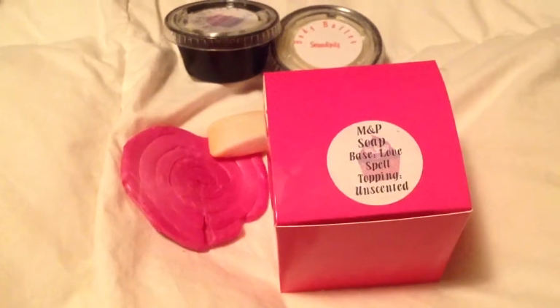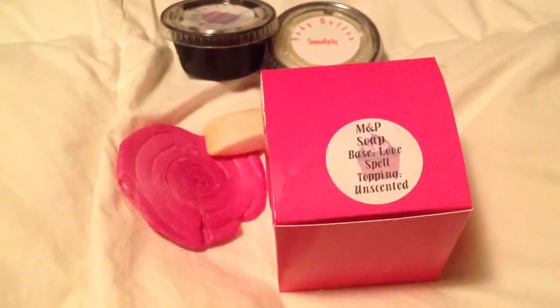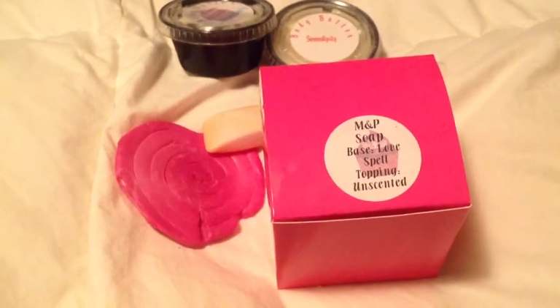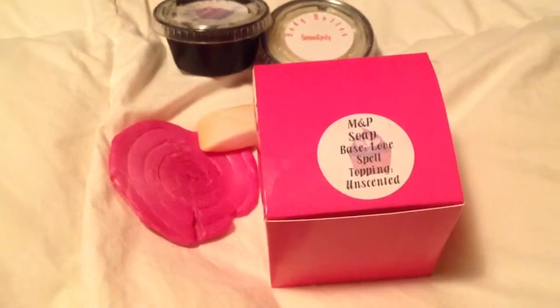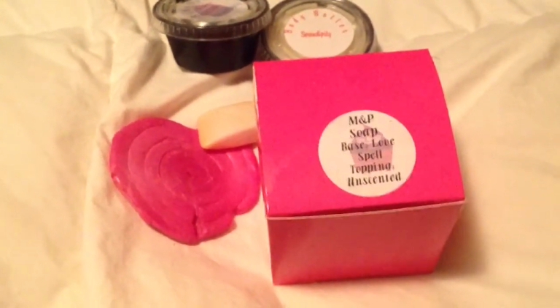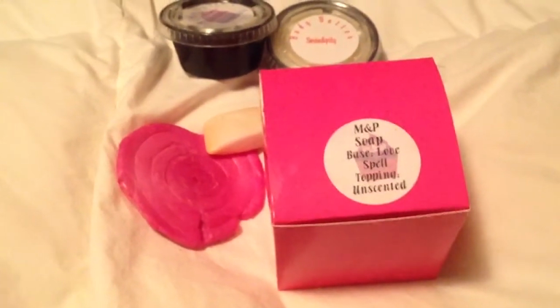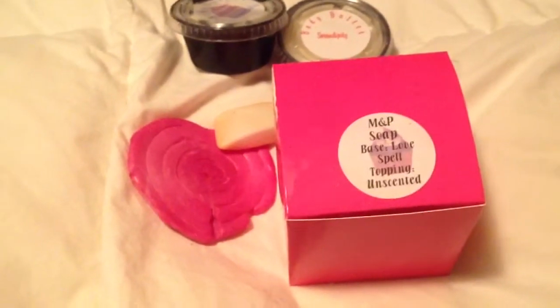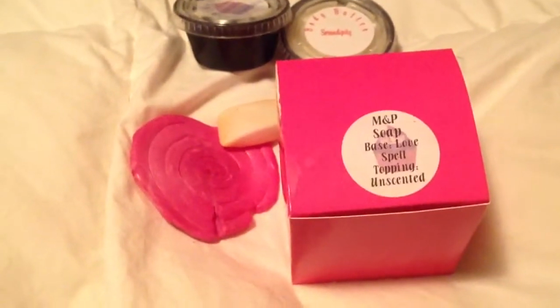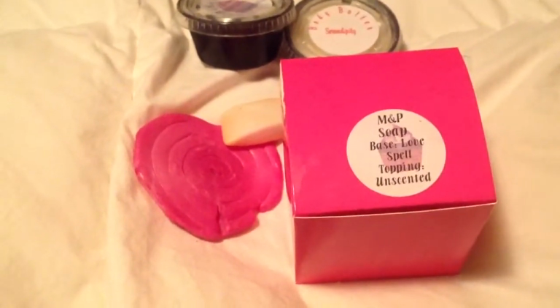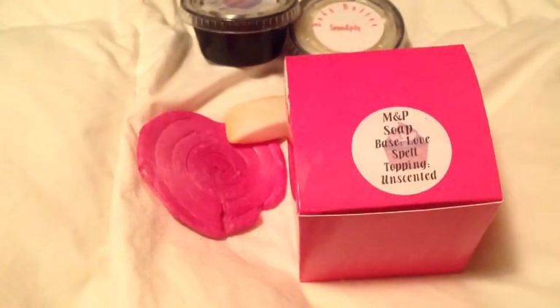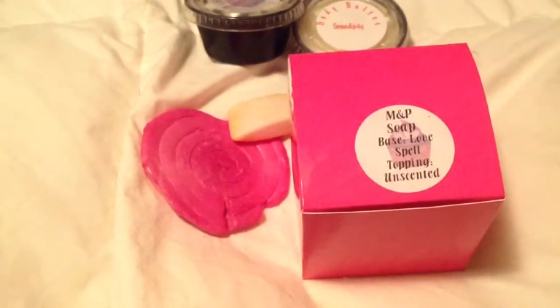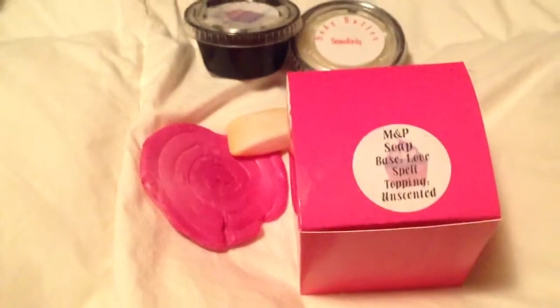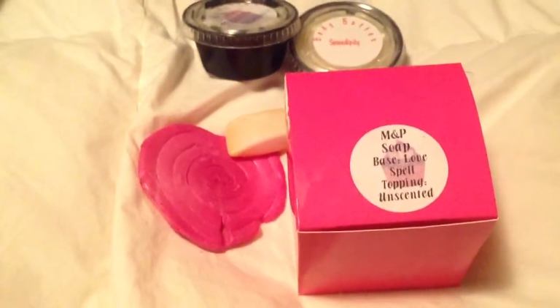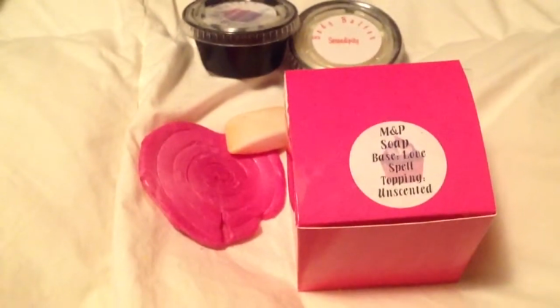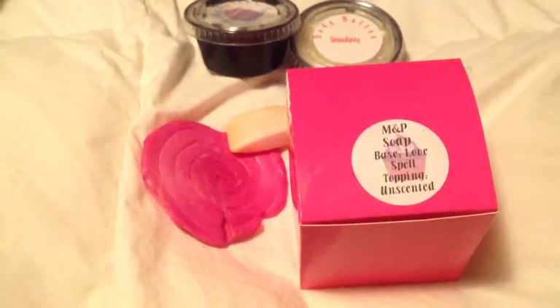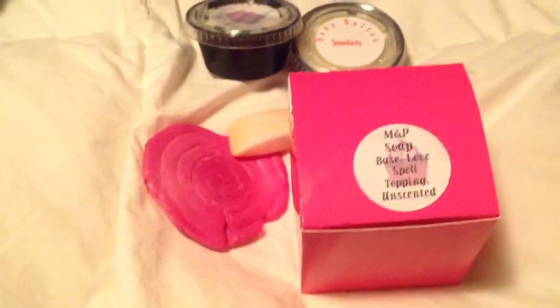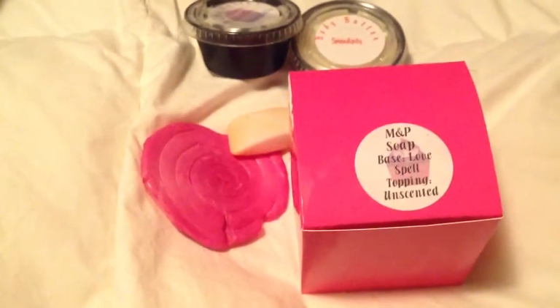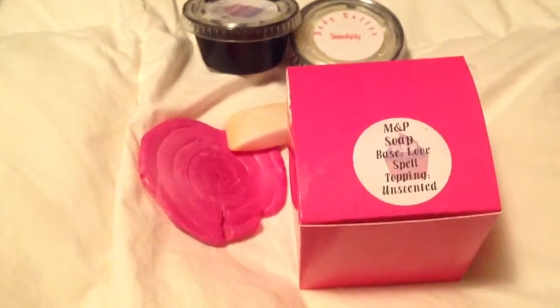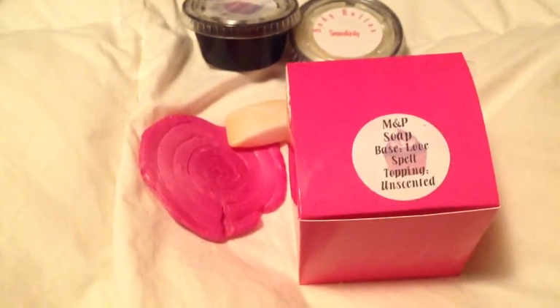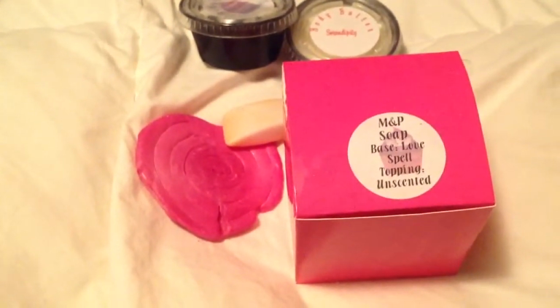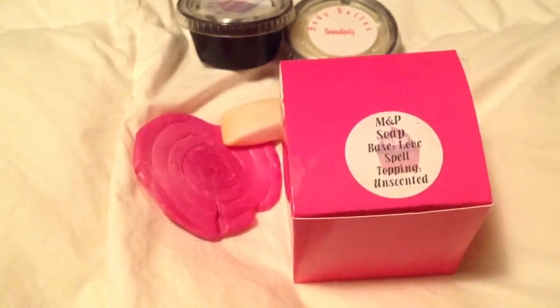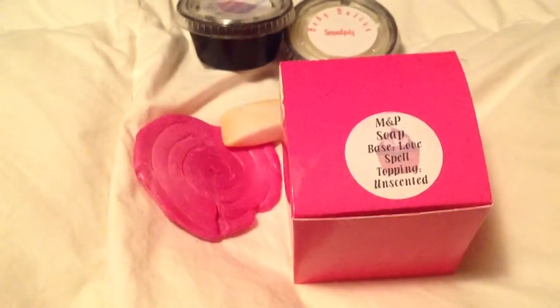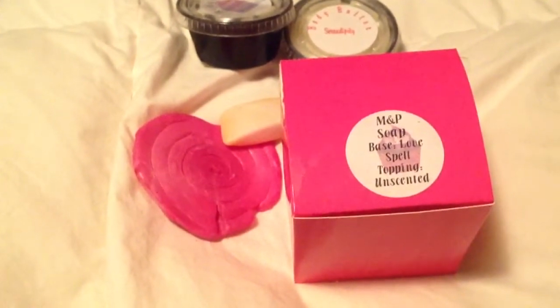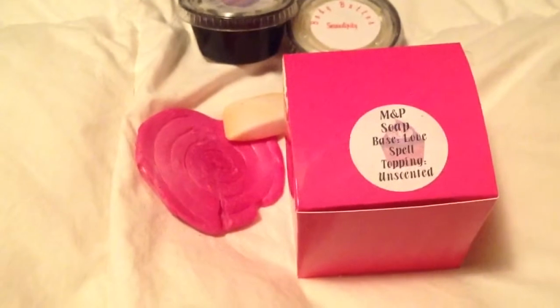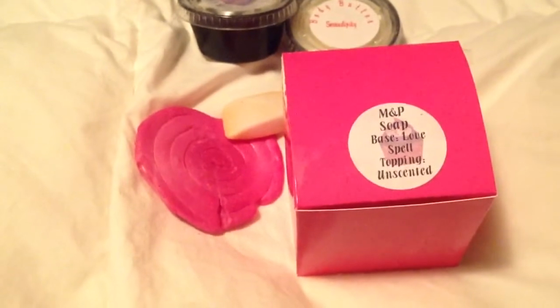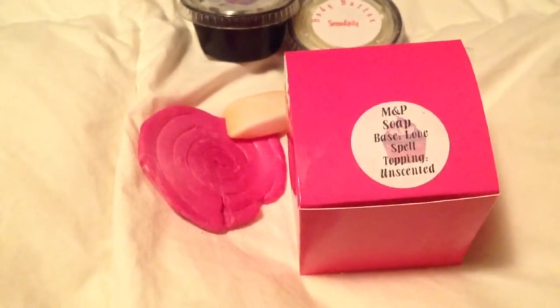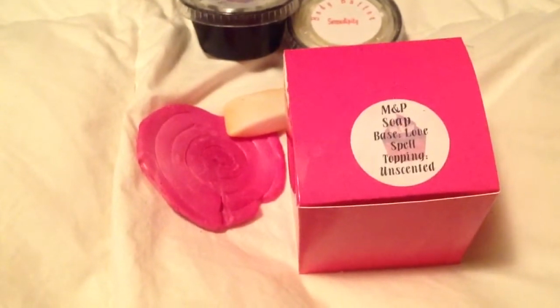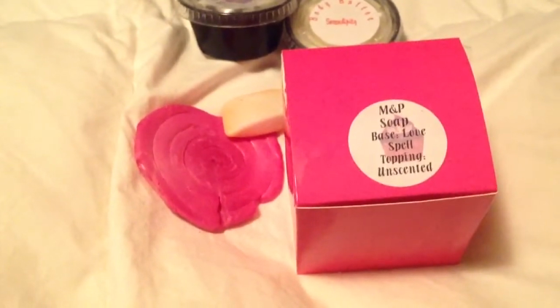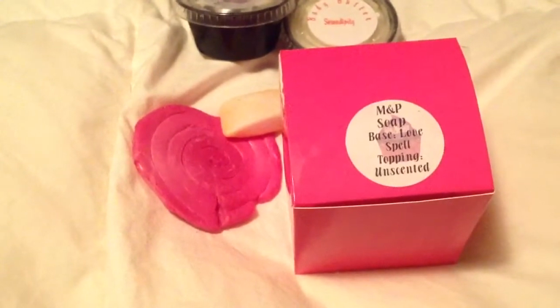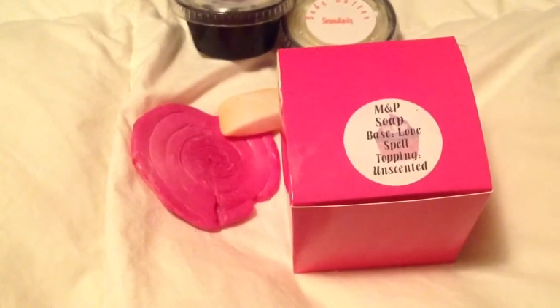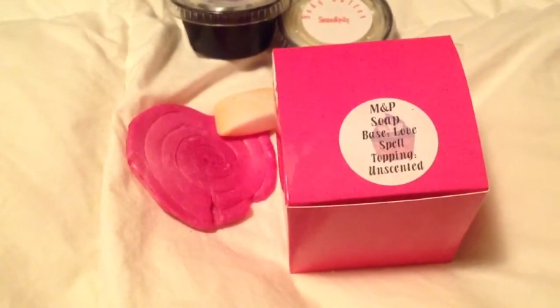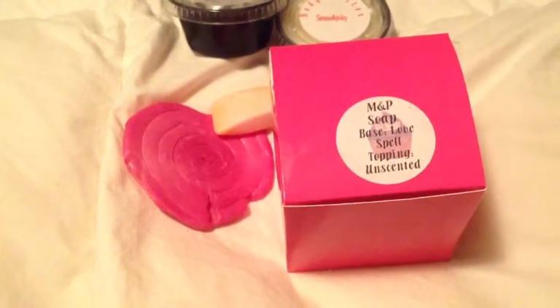Okie dokie, part two. I was making a huge mess at the end of that one. Now this one is the soap that she gave all of us to try, and mine was in a cupcake form and then a lollipop form.